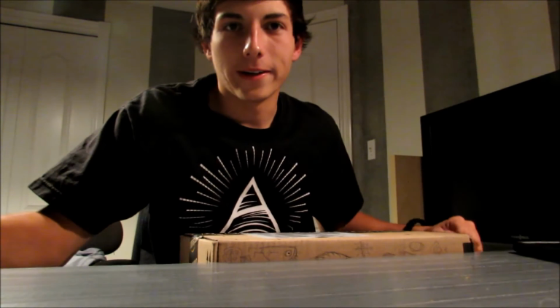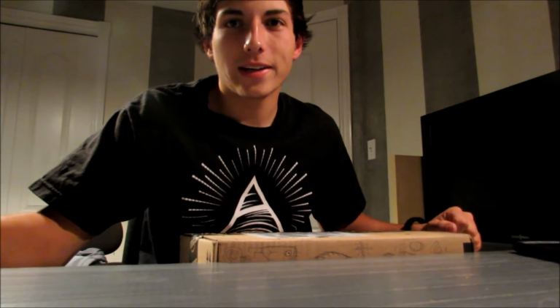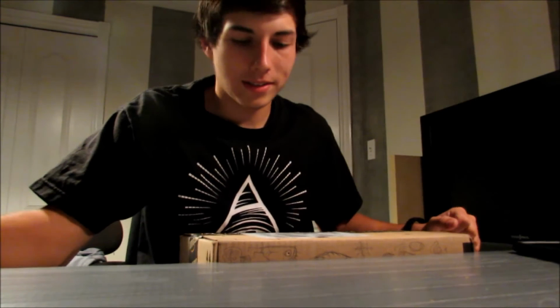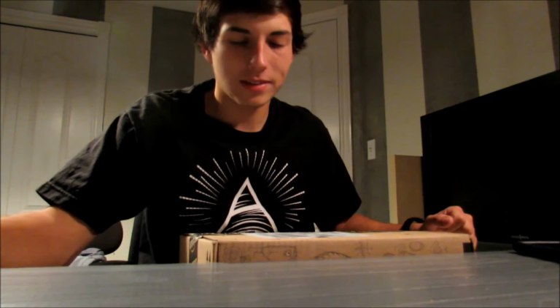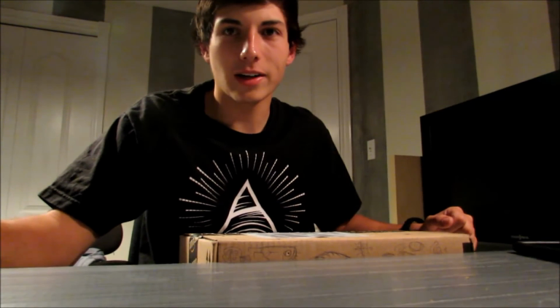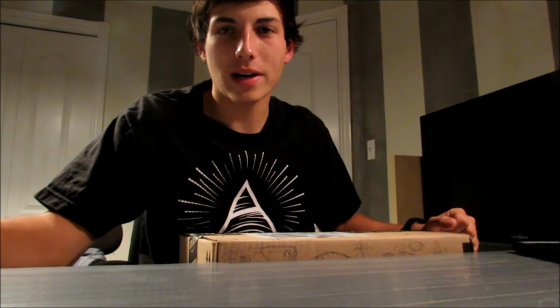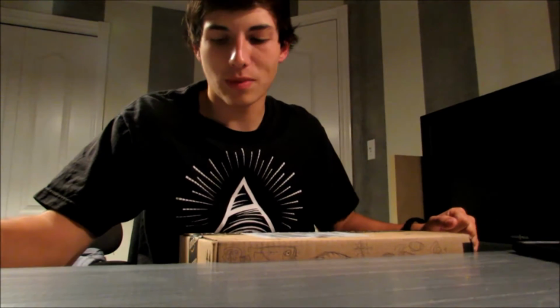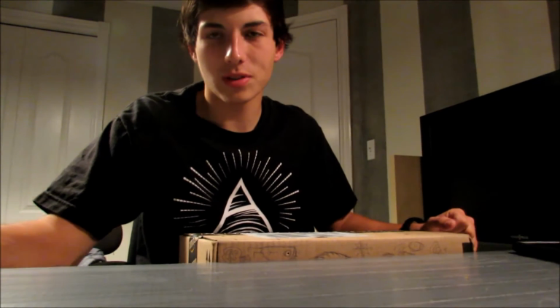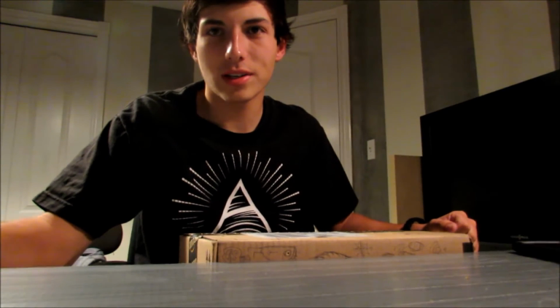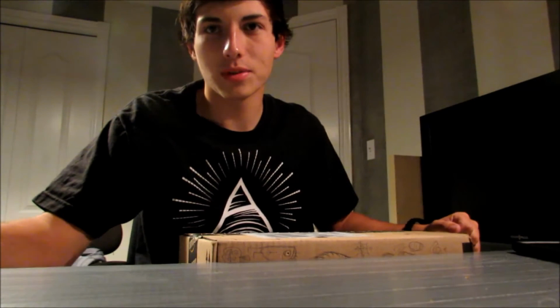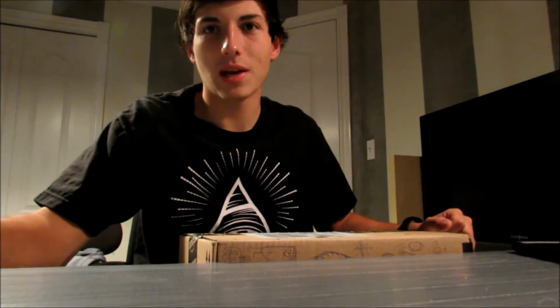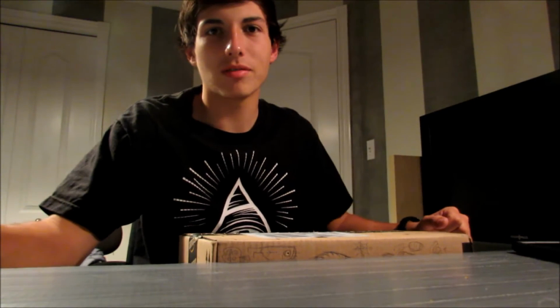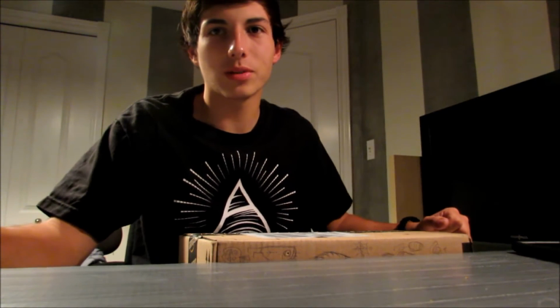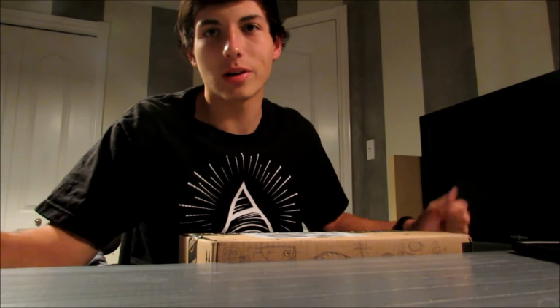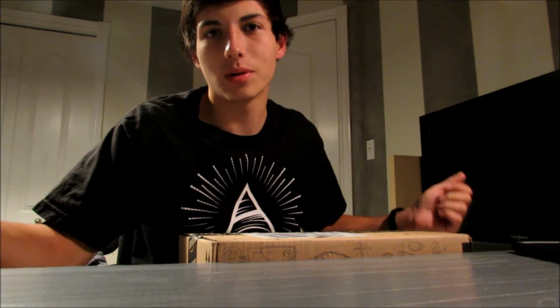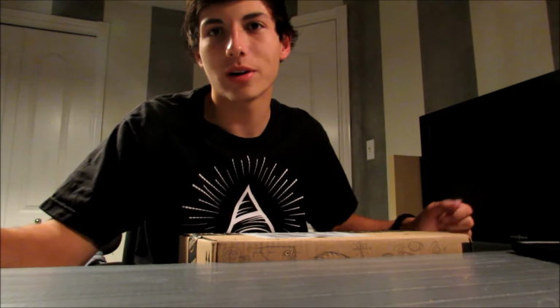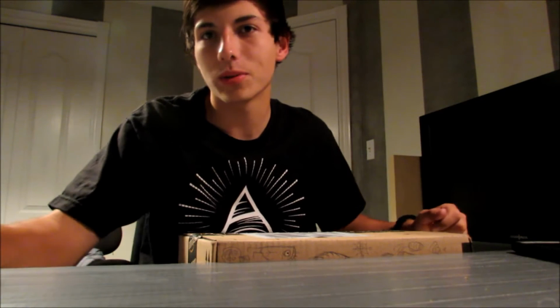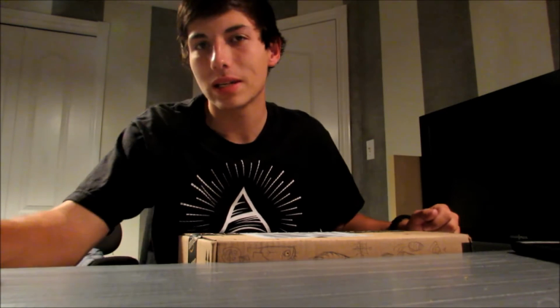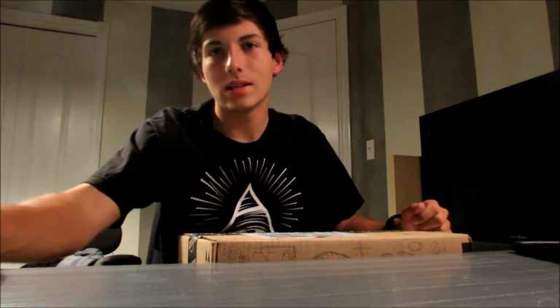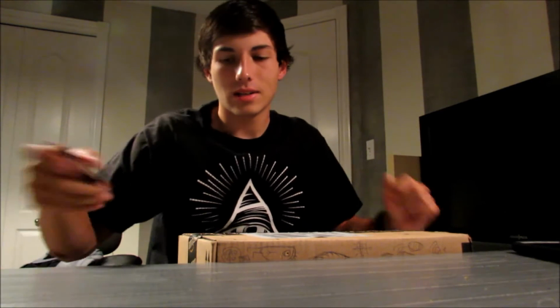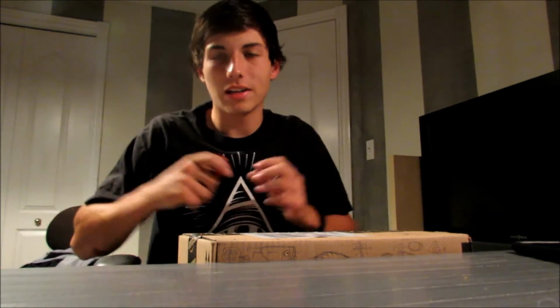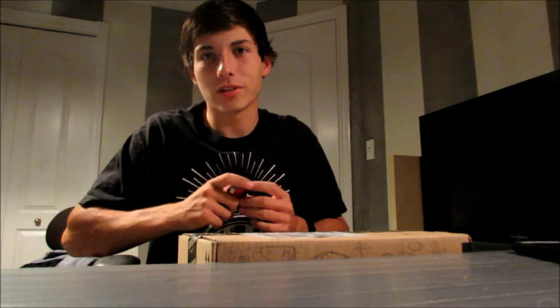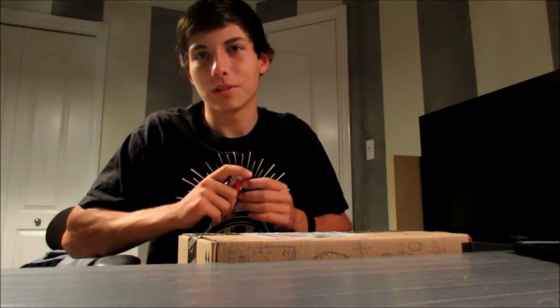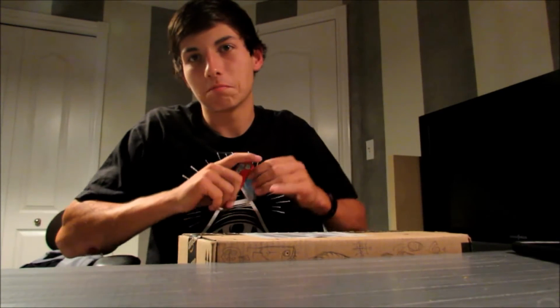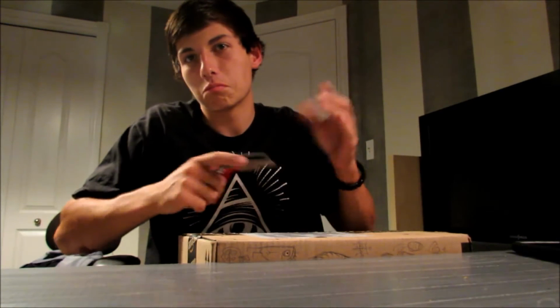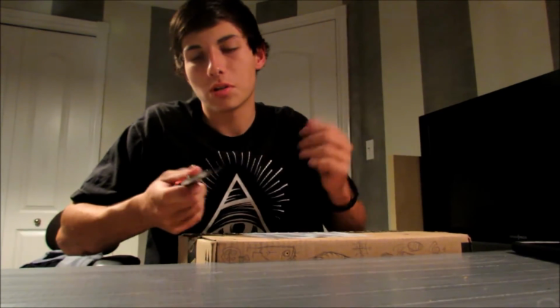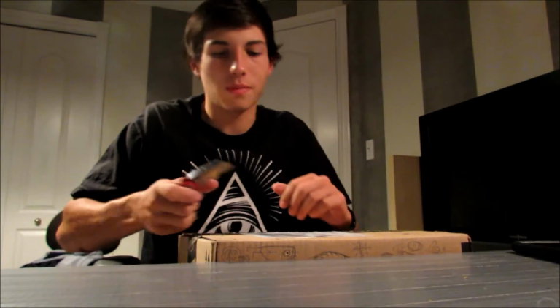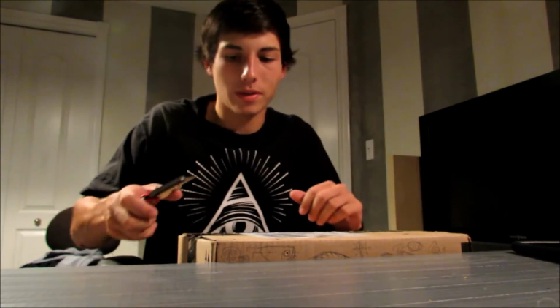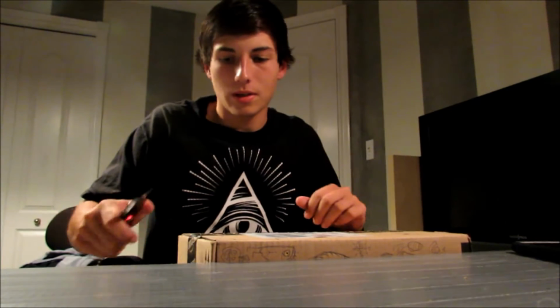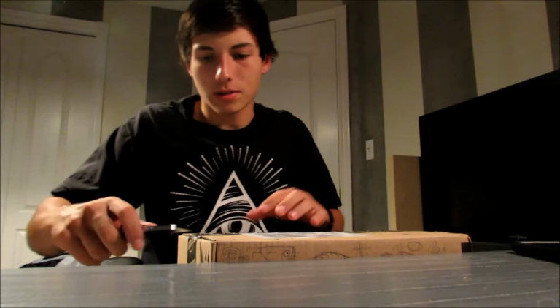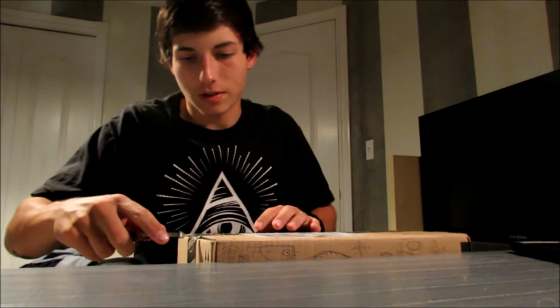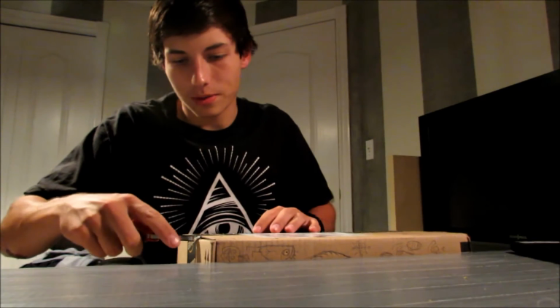Hey guys, I got a package from Amazon today with some camera stuff in it, so I figured I'd do a quick unboxing. I didn't get much but might as well, so let's get right into it.